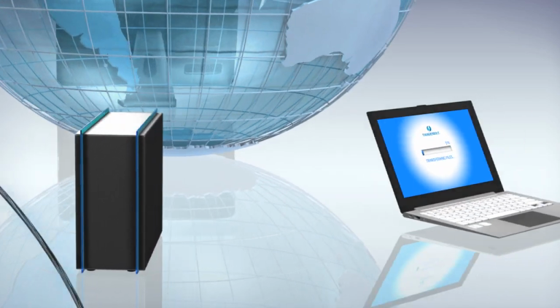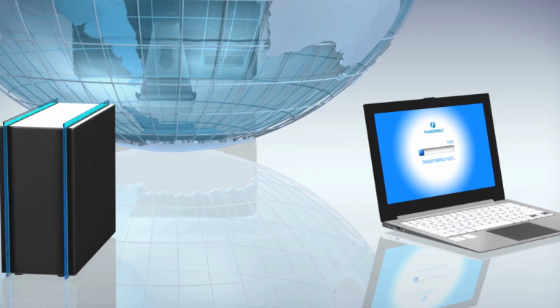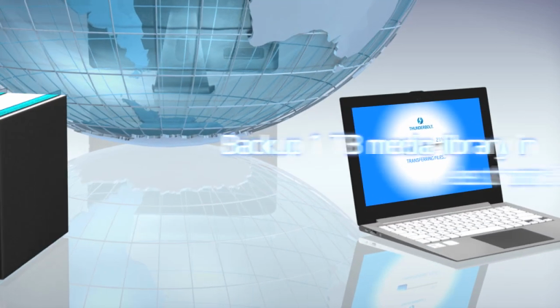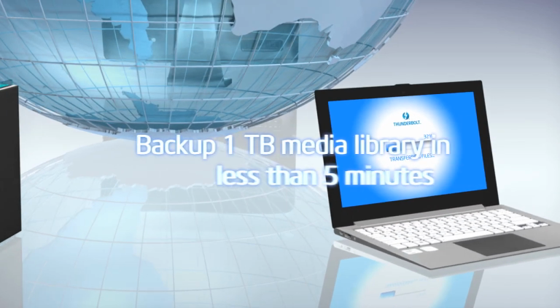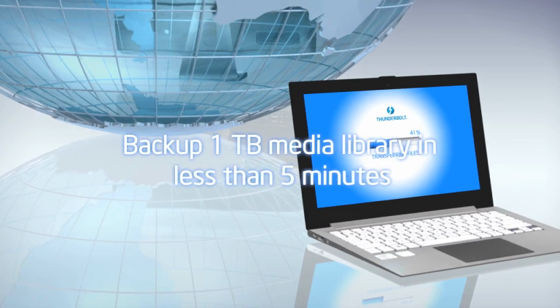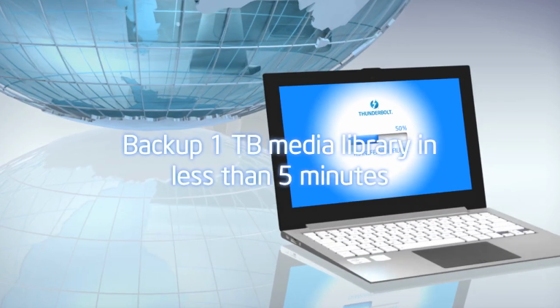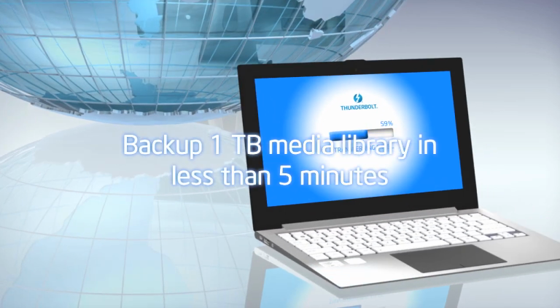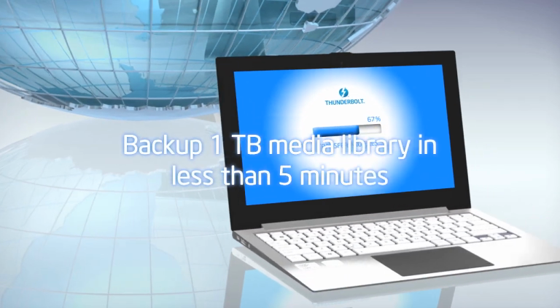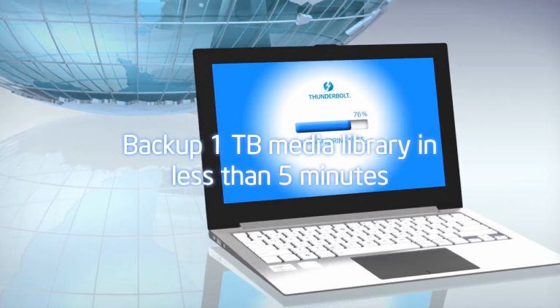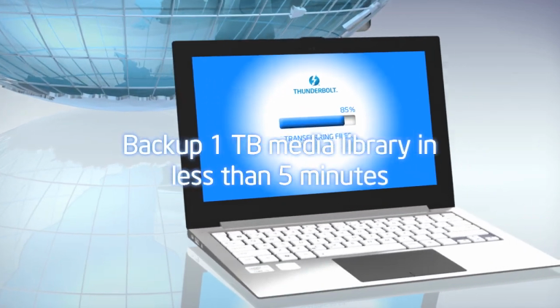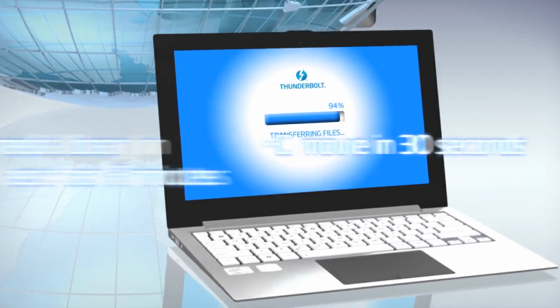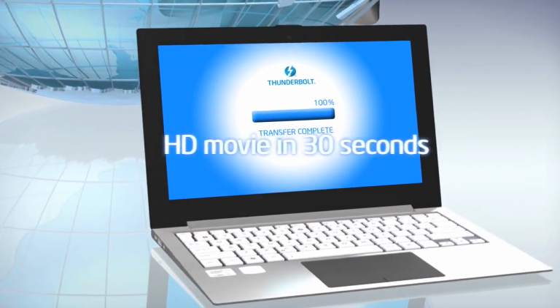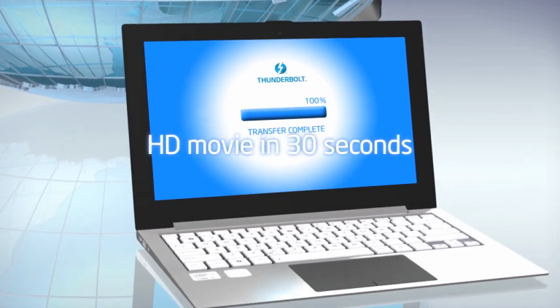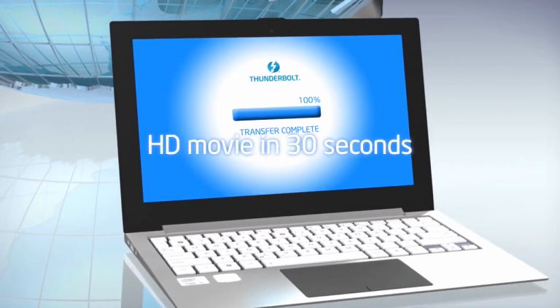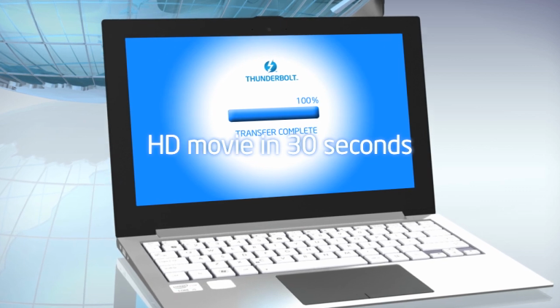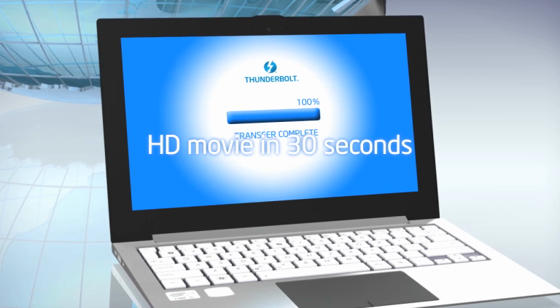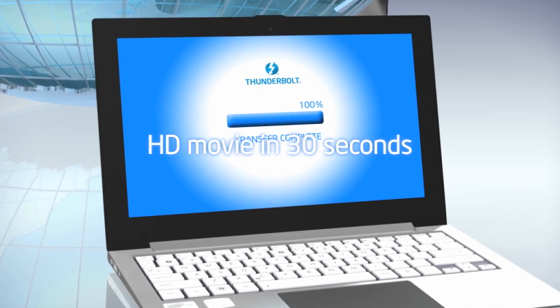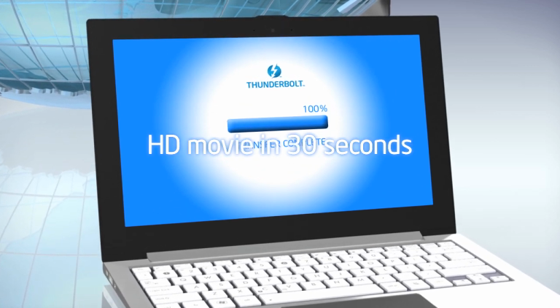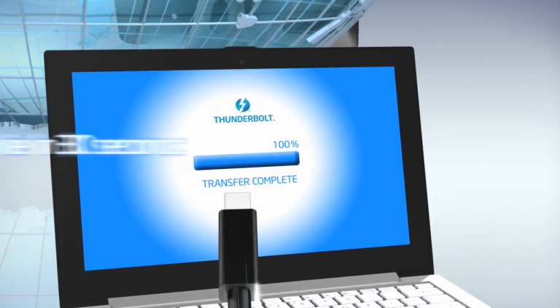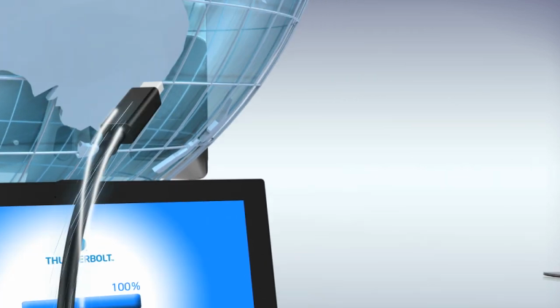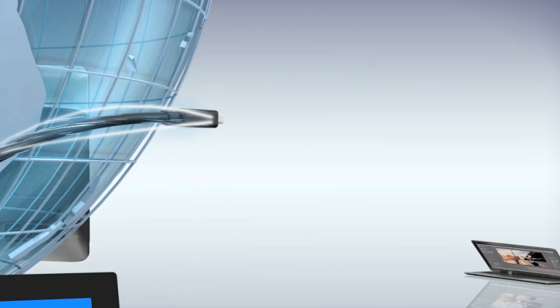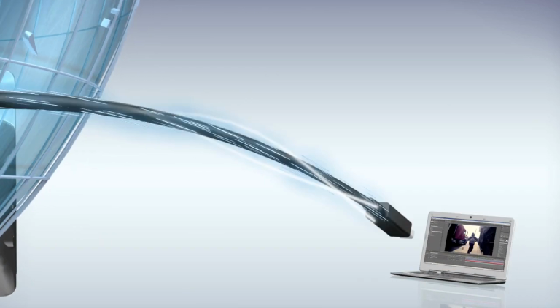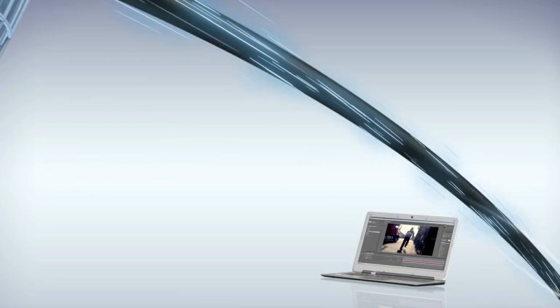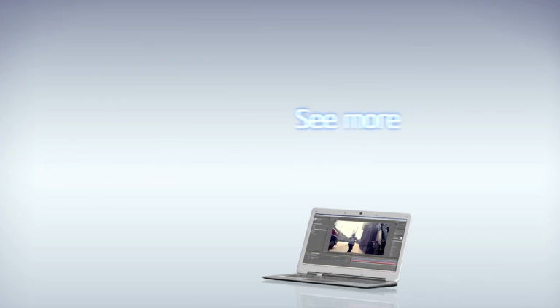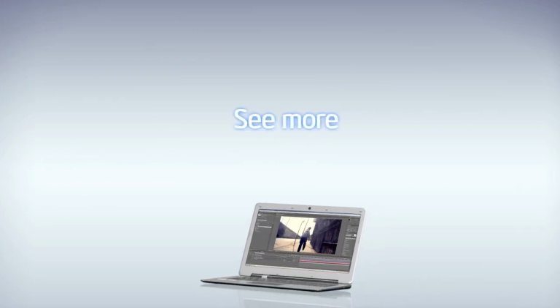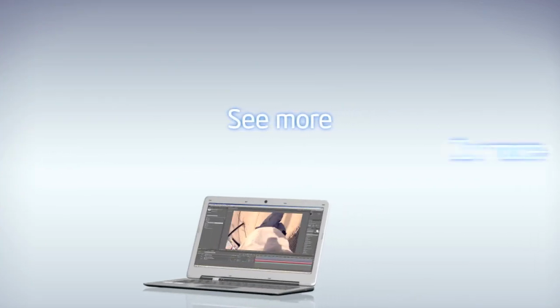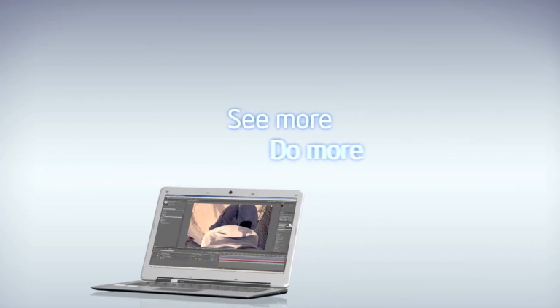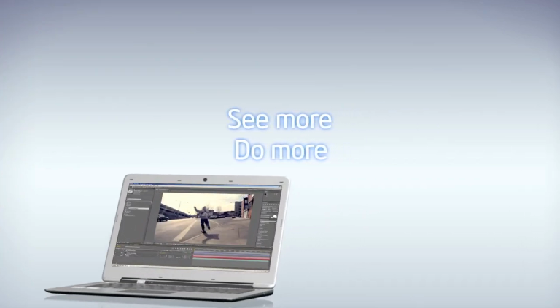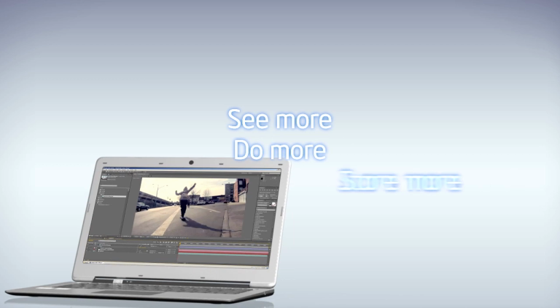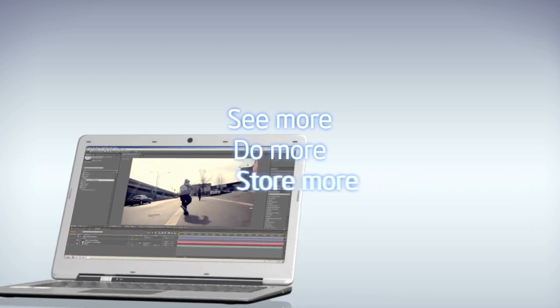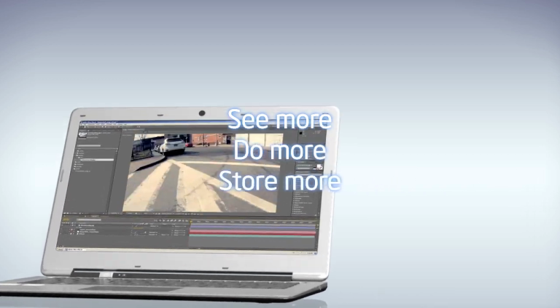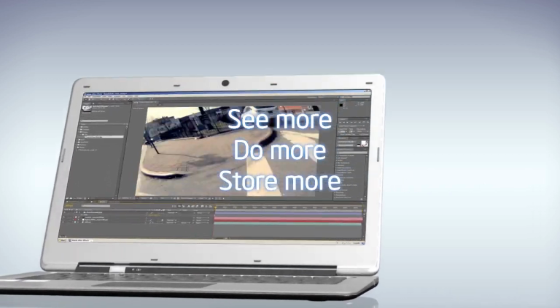Now you can backup a terabyte of rich media in under 5 minutes, or transfer an HD movie in 30 seconds. With Thunderbolt, you can see more, do more and store more faster.